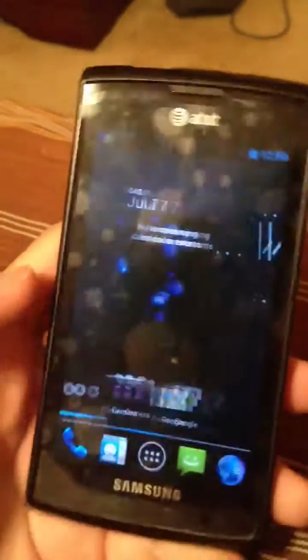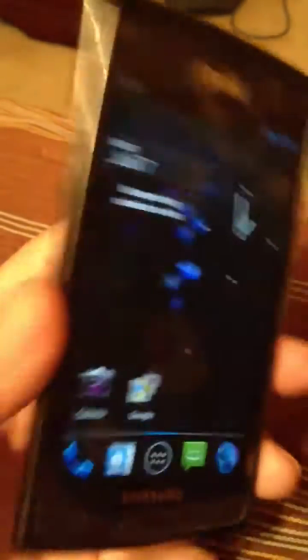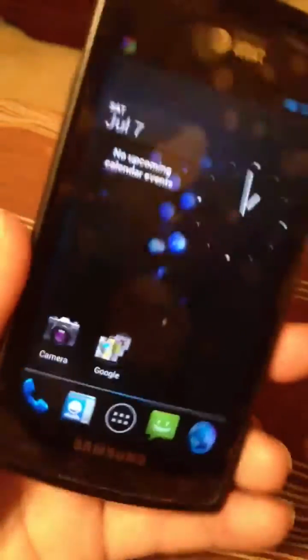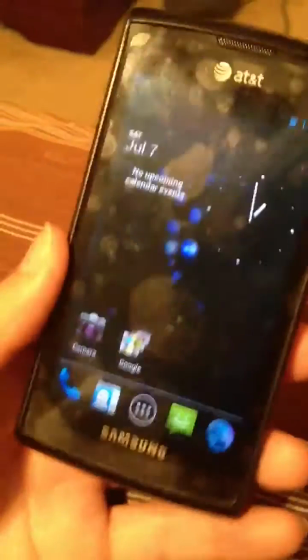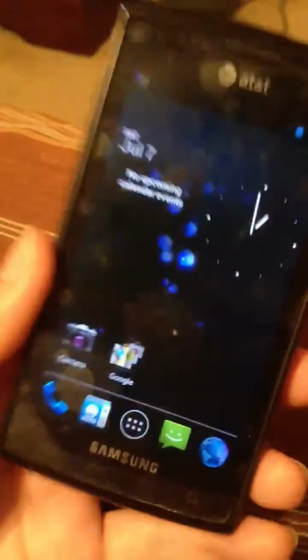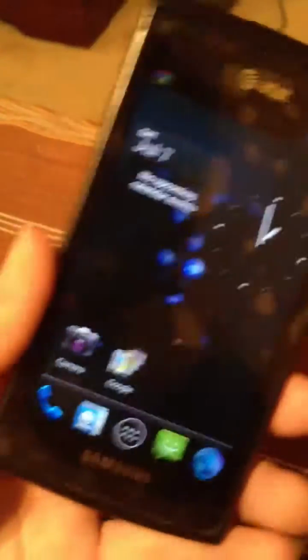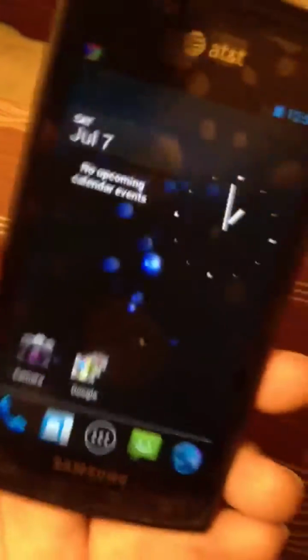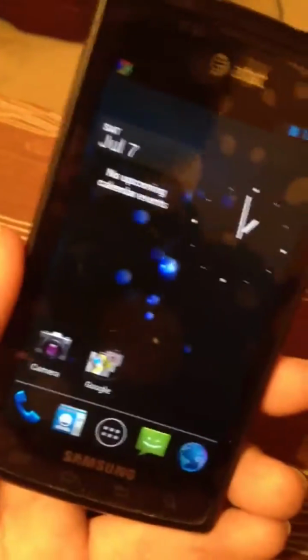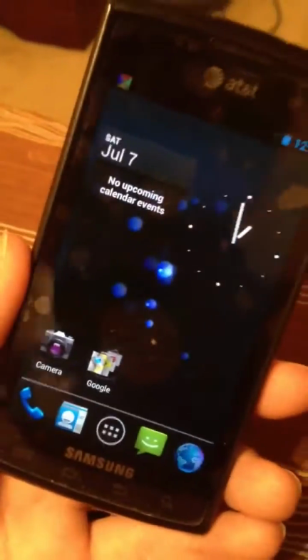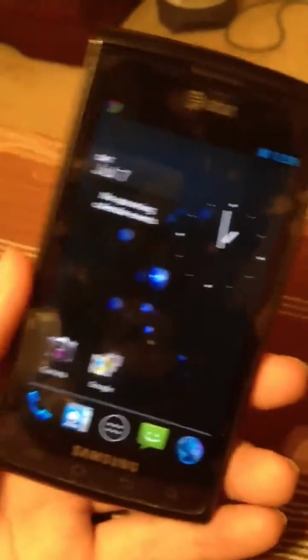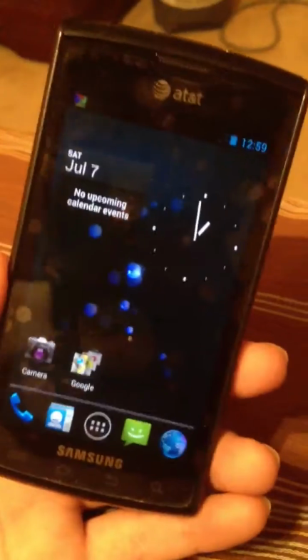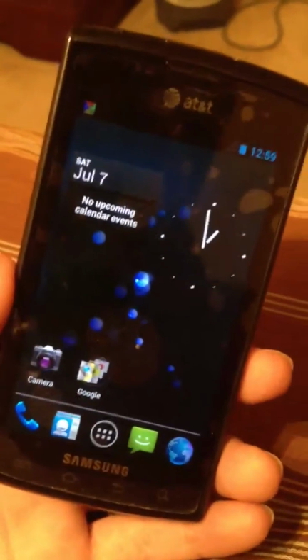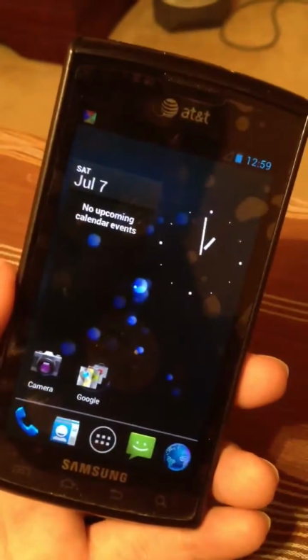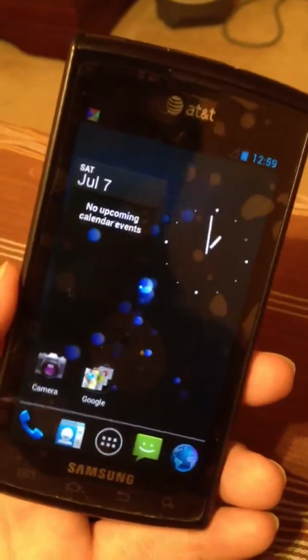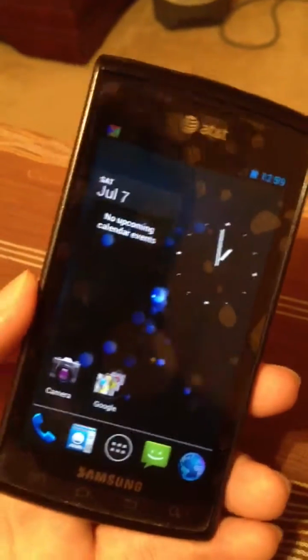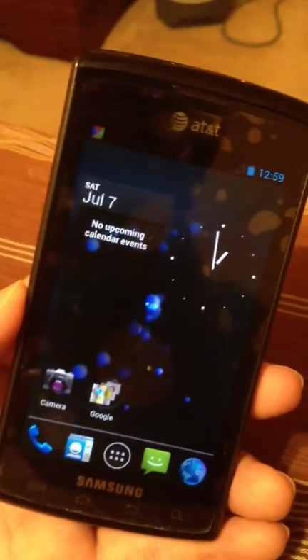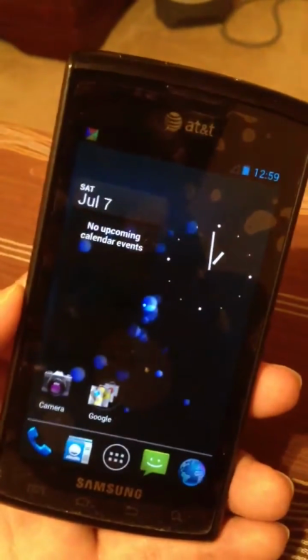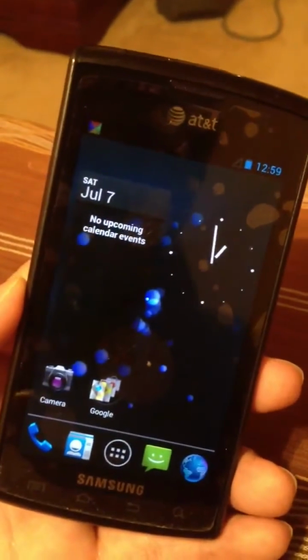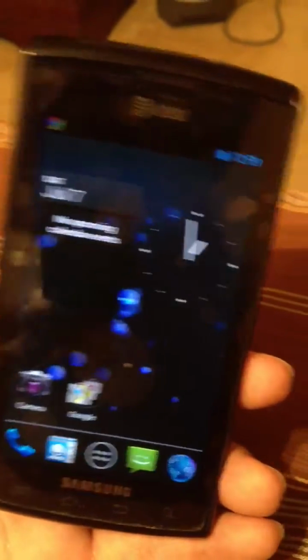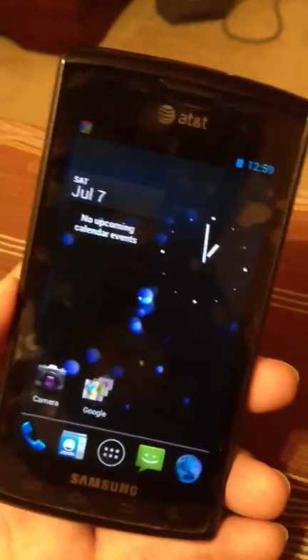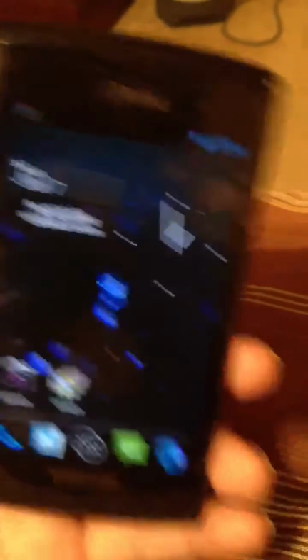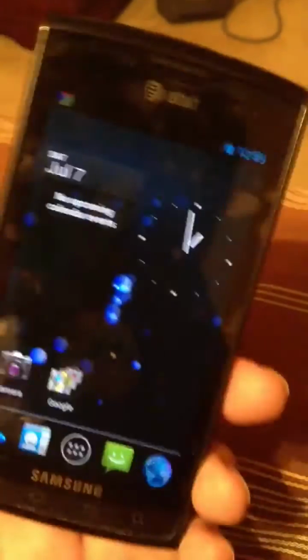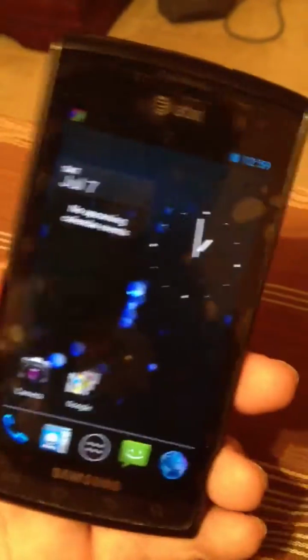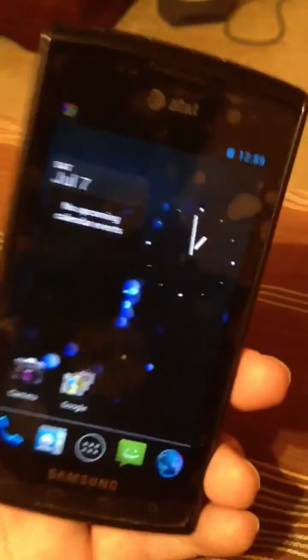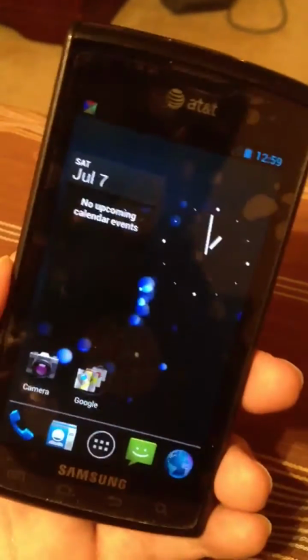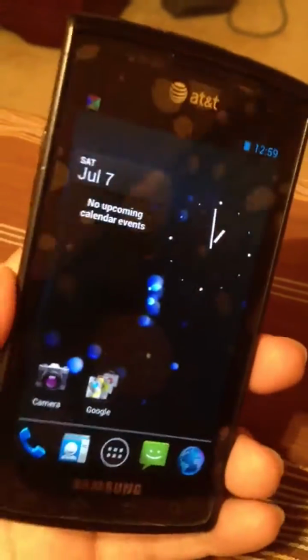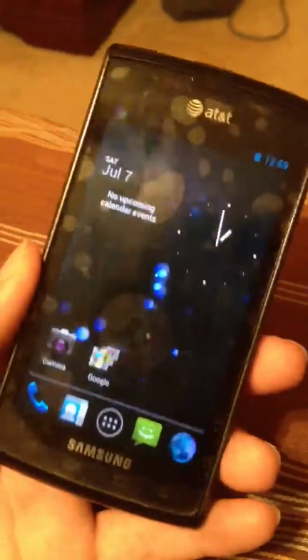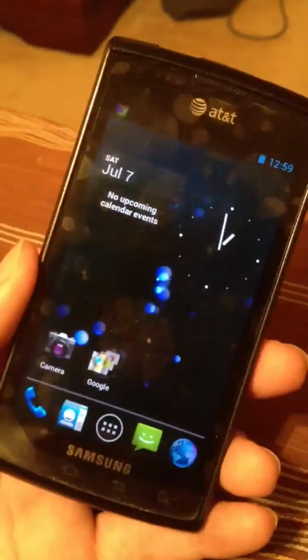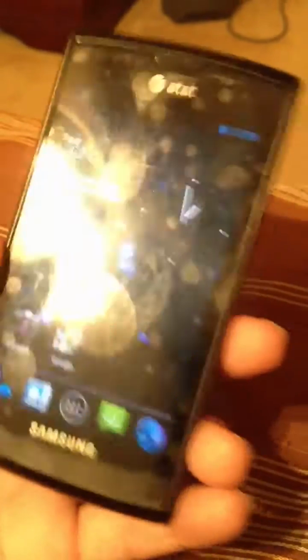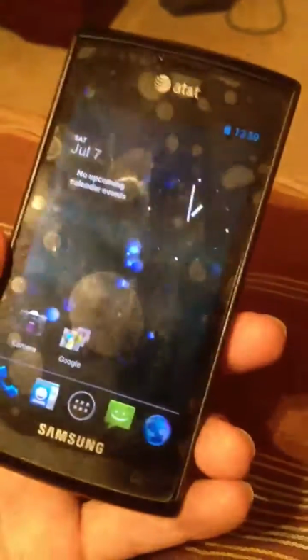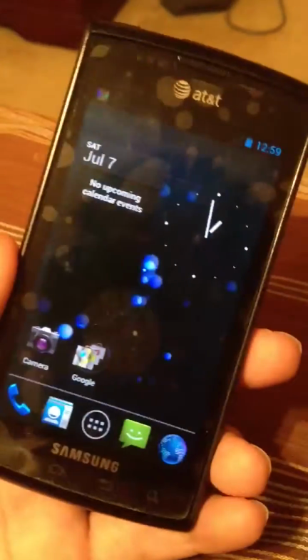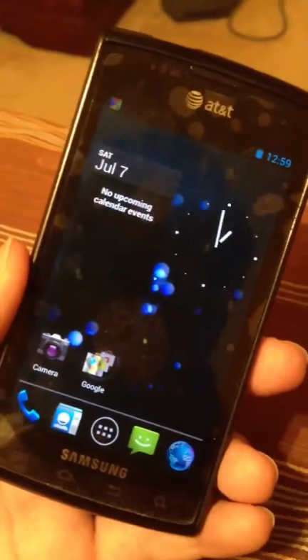So our Galaxy S phones are not outdated. Samsung thinks that we have outdated phones, but we don't. These things are almost just as fast as the Galaxy S2 or even the new Galaxy S3.